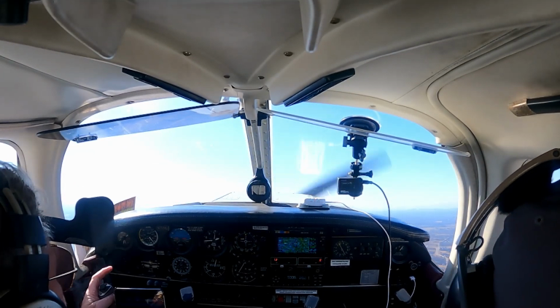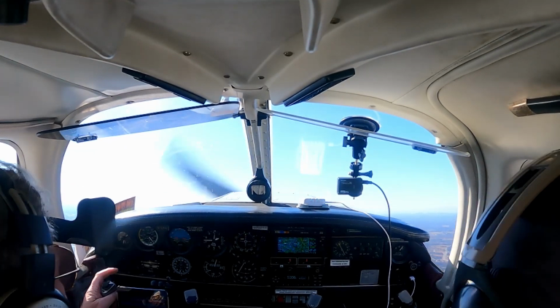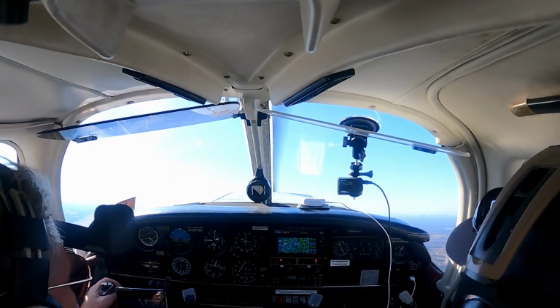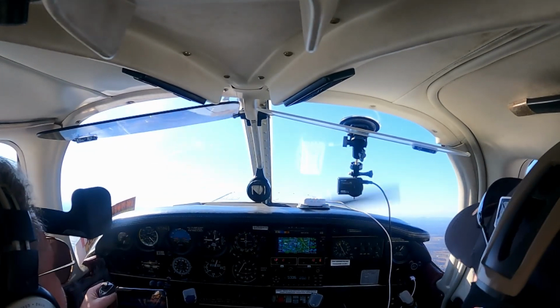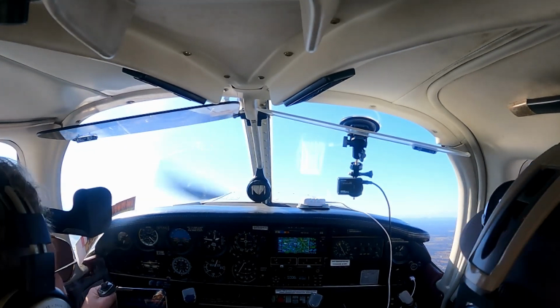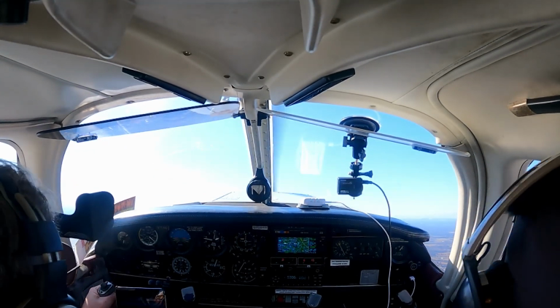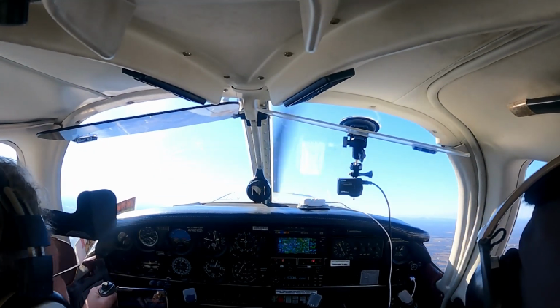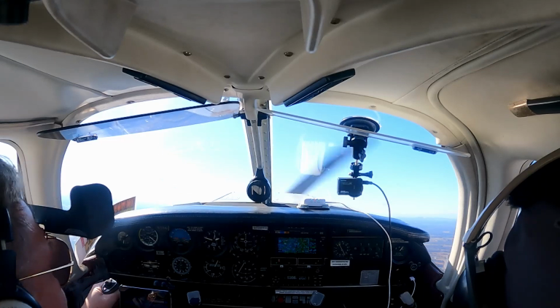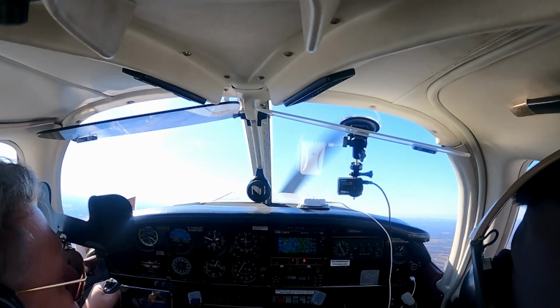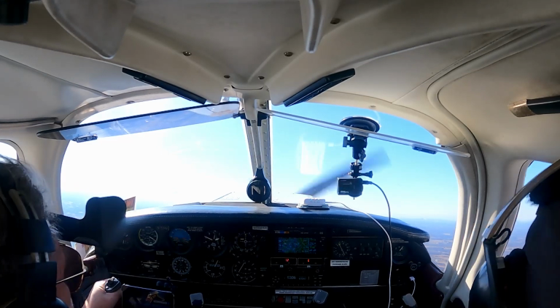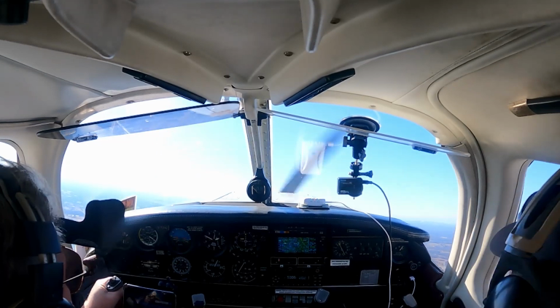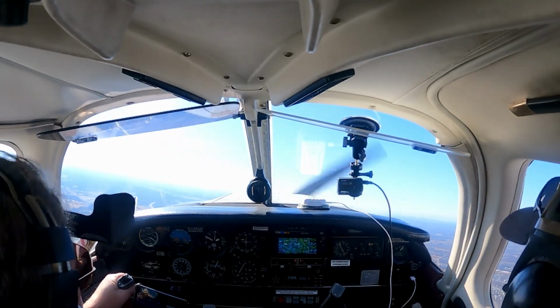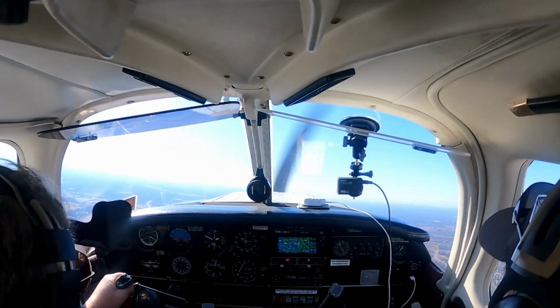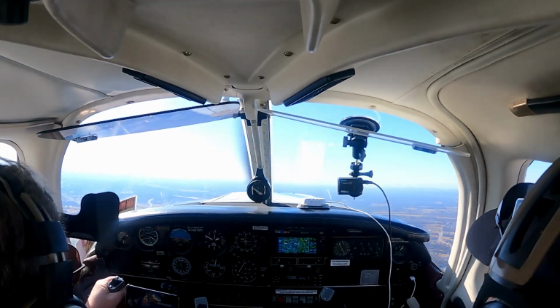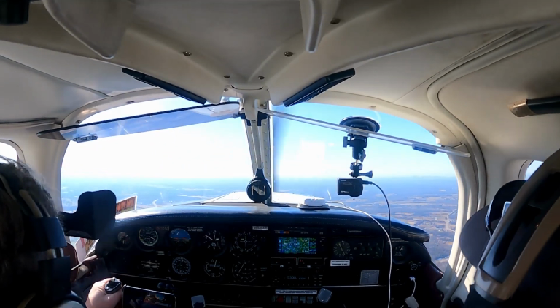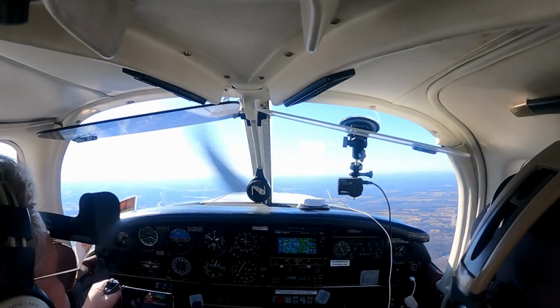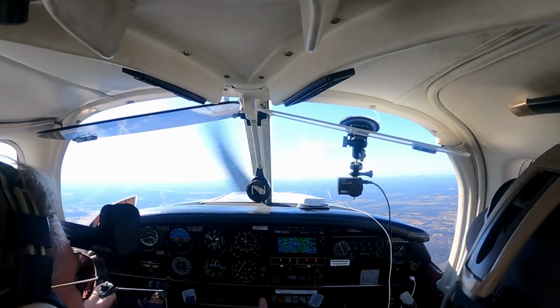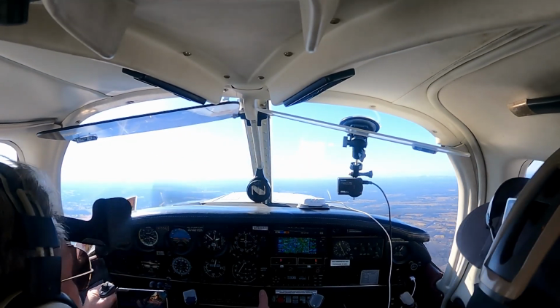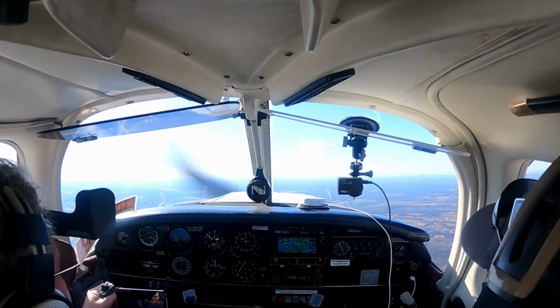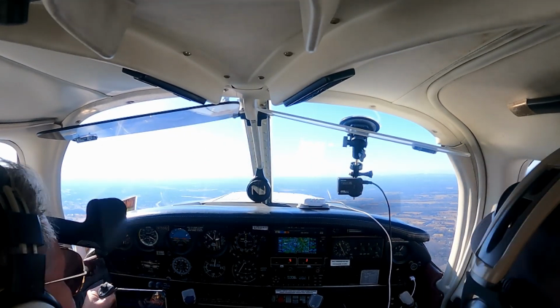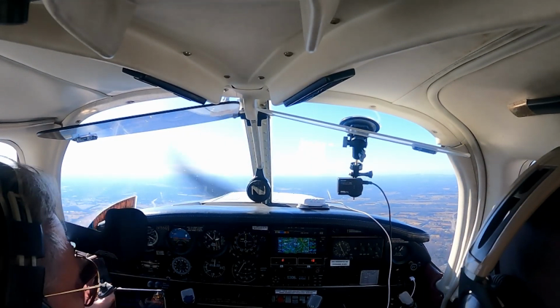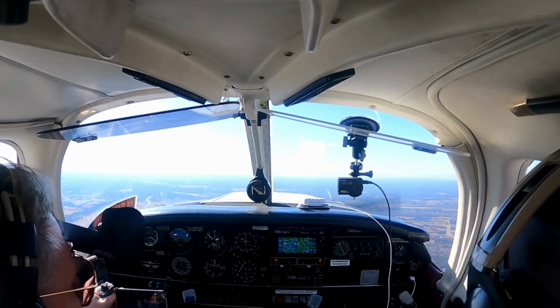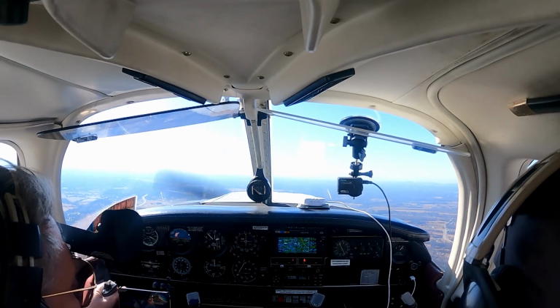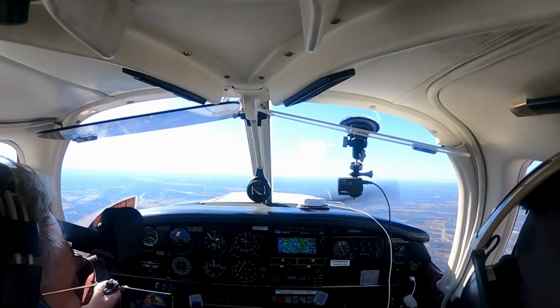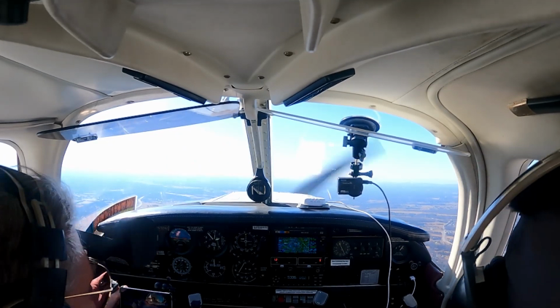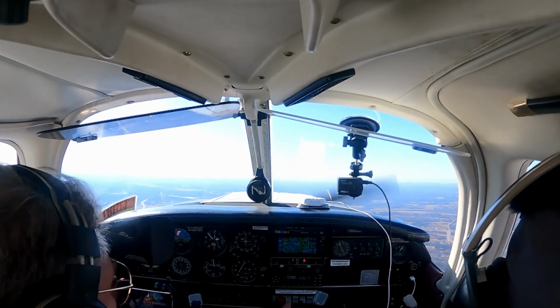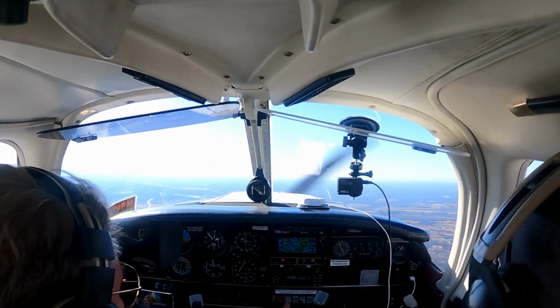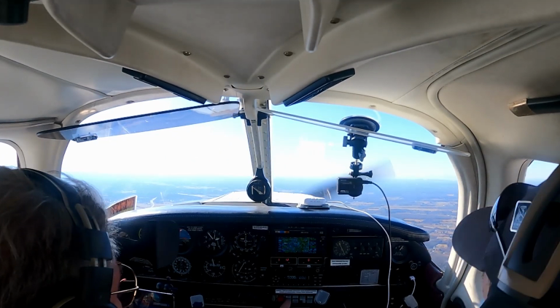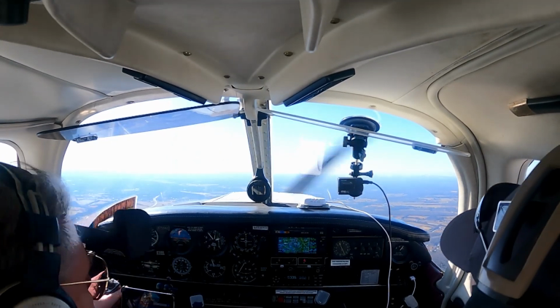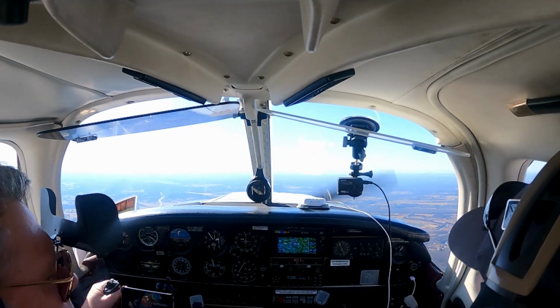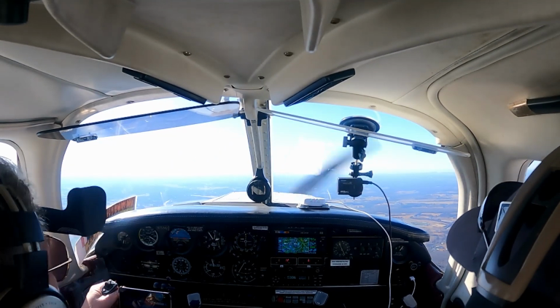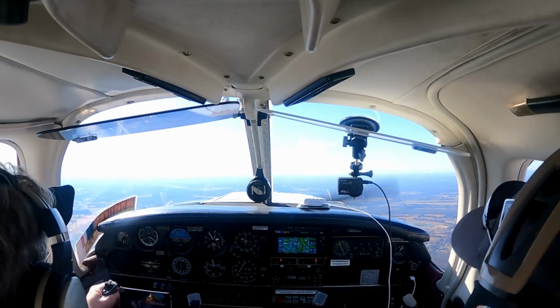Call Potomac Zulu, thank you. American 1351, you have the field. American 1351, thank you. Cleared for the visual, that's one-niner center, charge 13442.